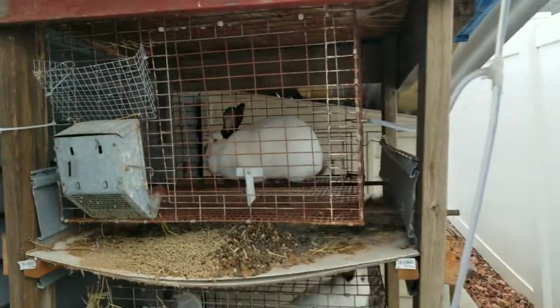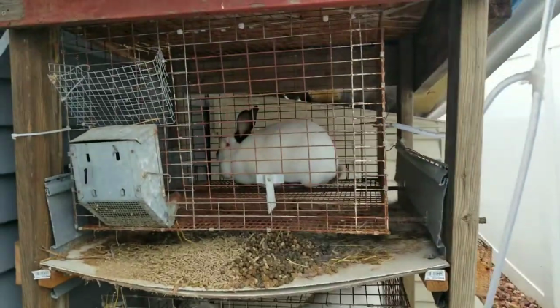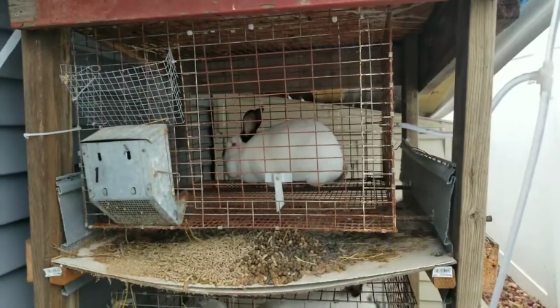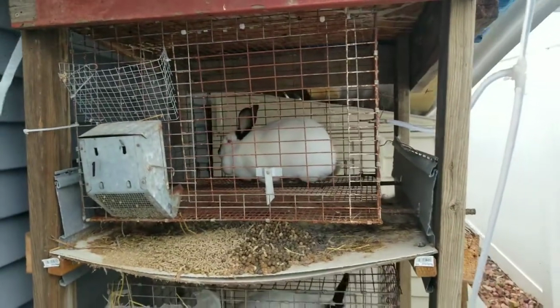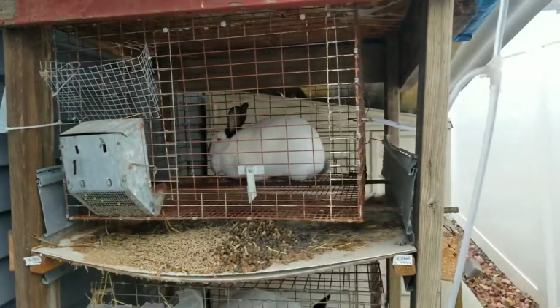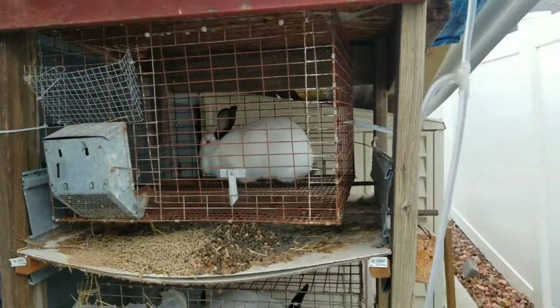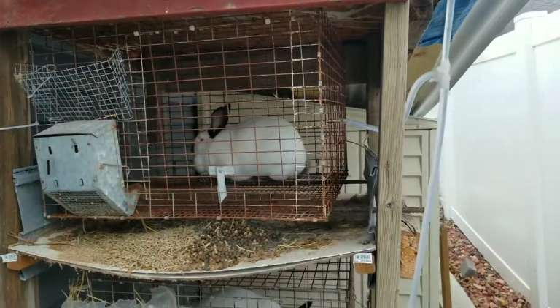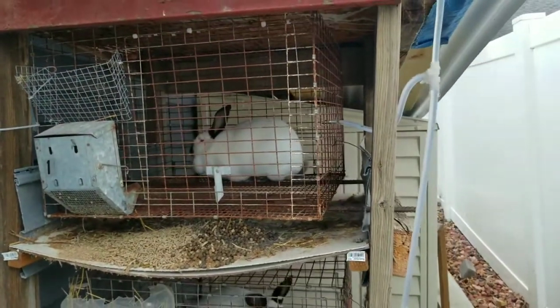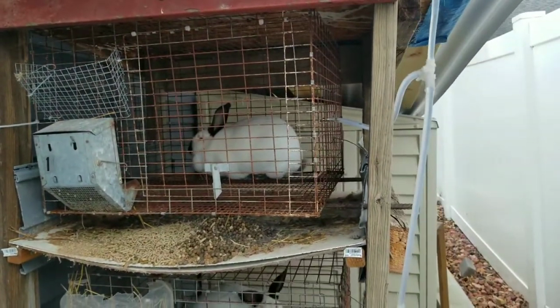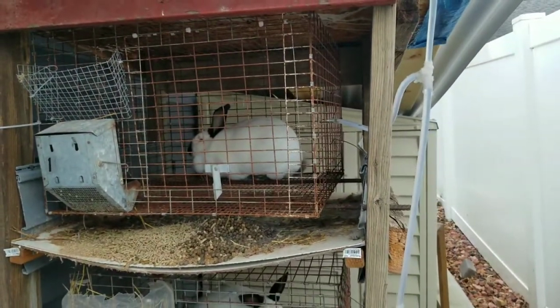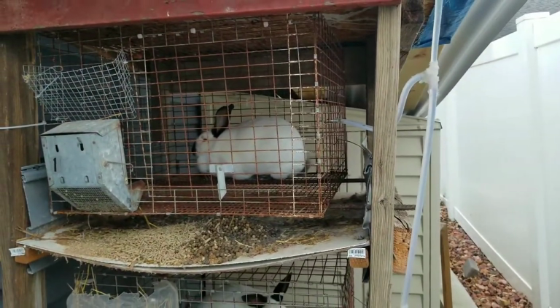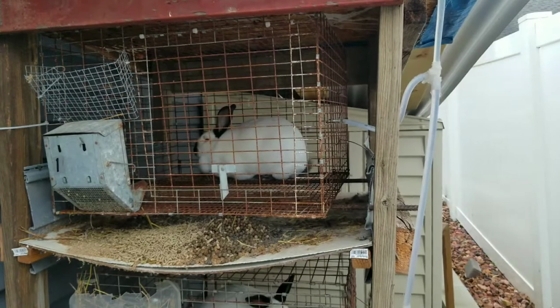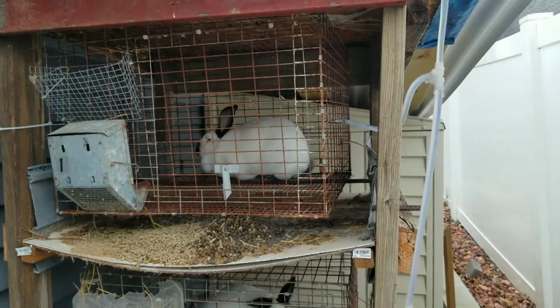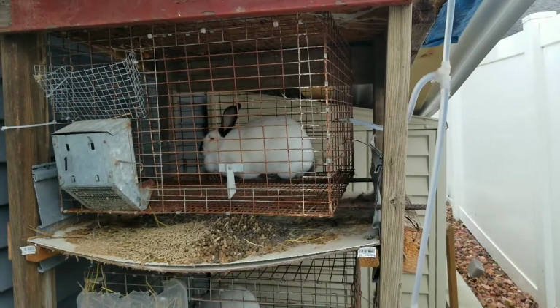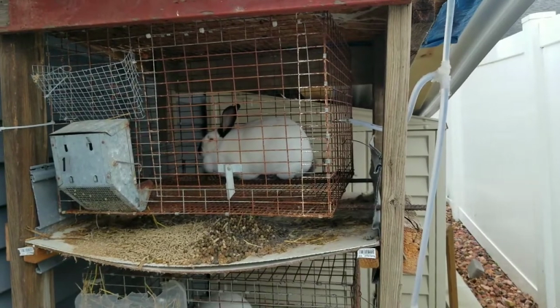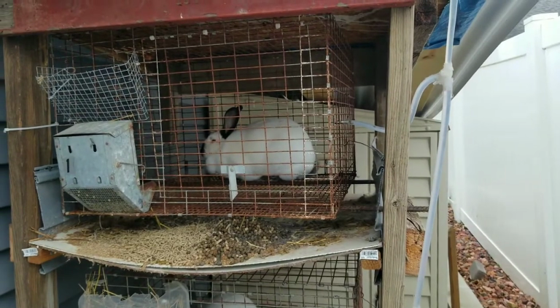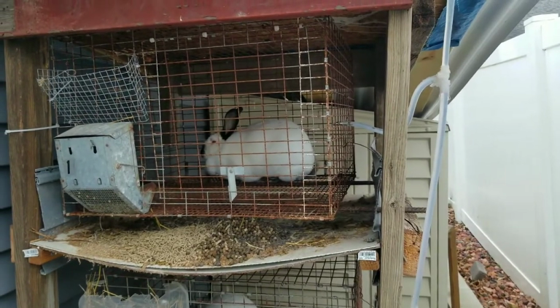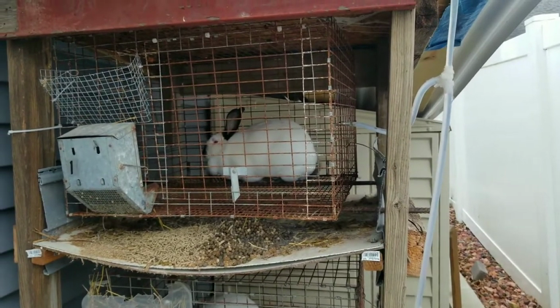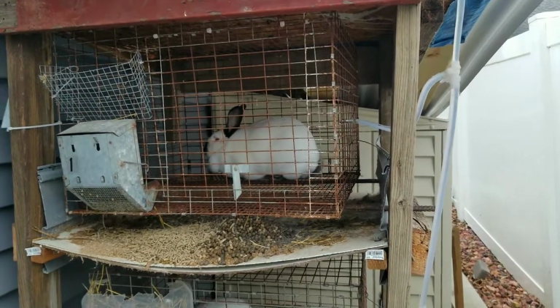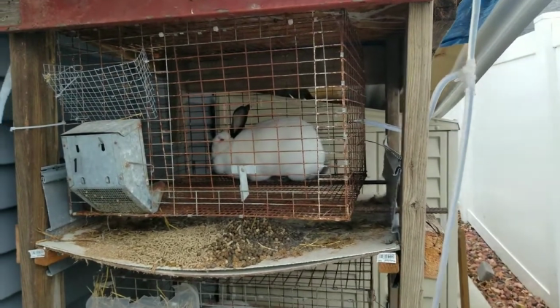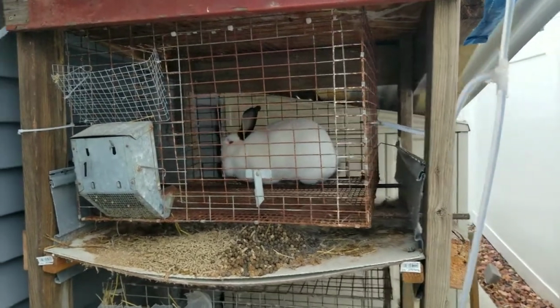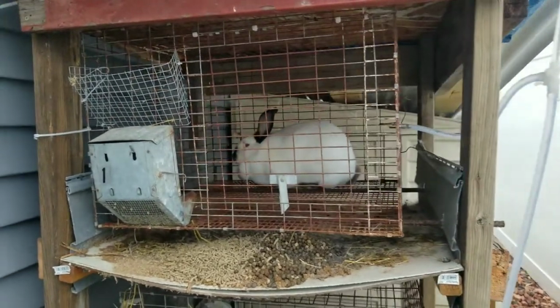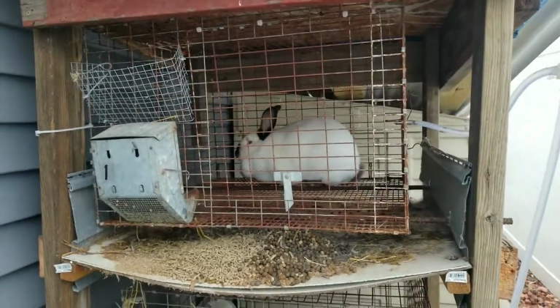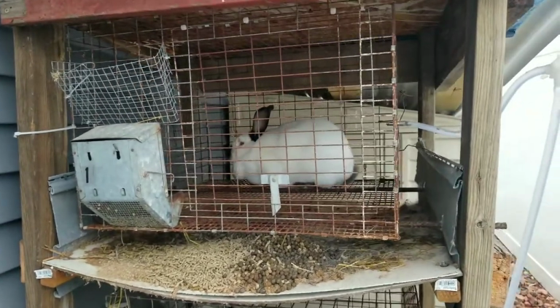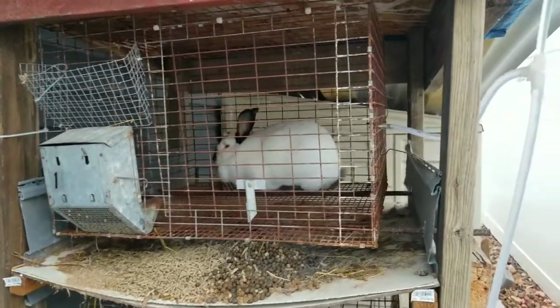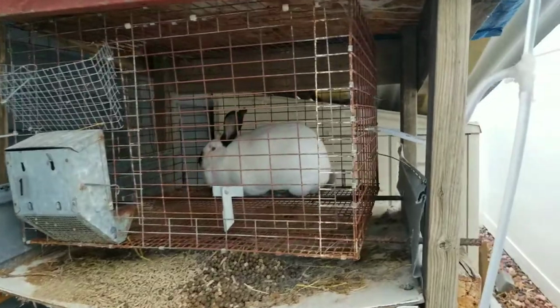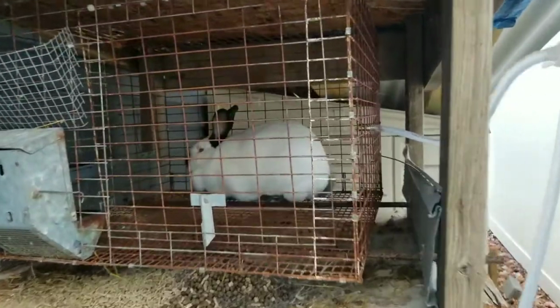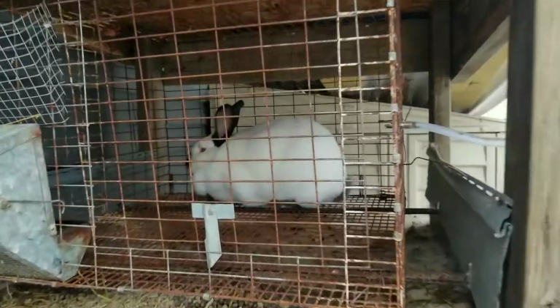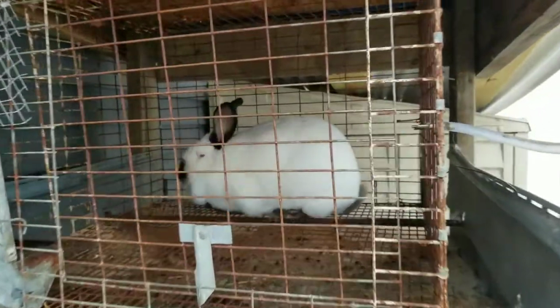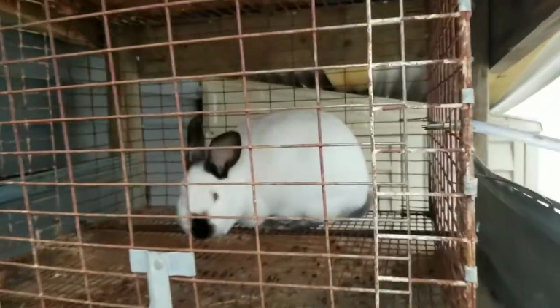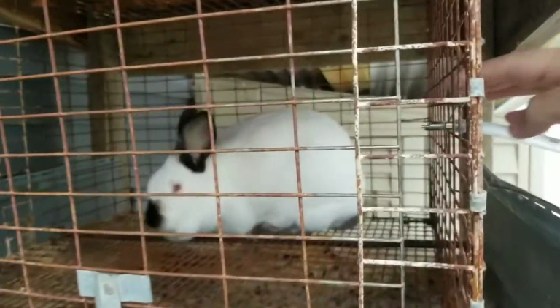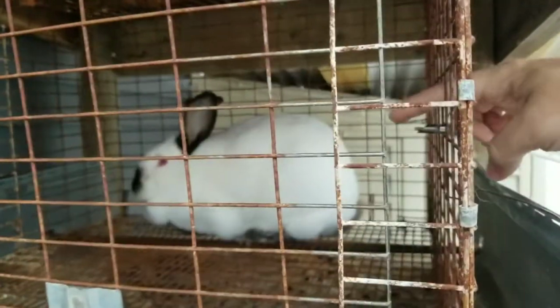I tried putting a fish tank heater inside that bucket and thought that would keep the water warm, which it did keep the water warm, but it doesn't matter because especially when it gets cold...